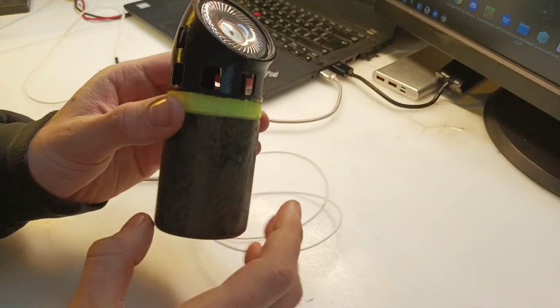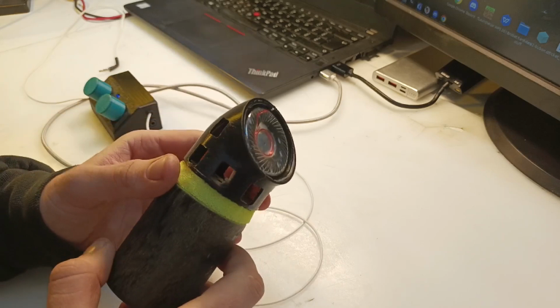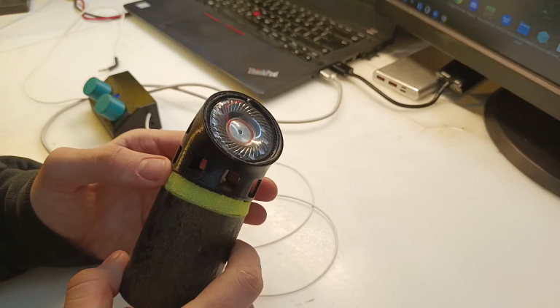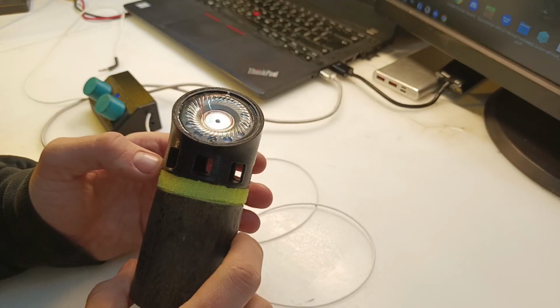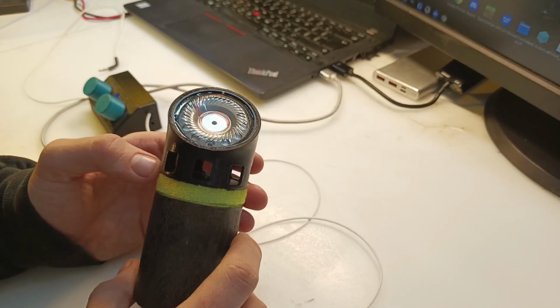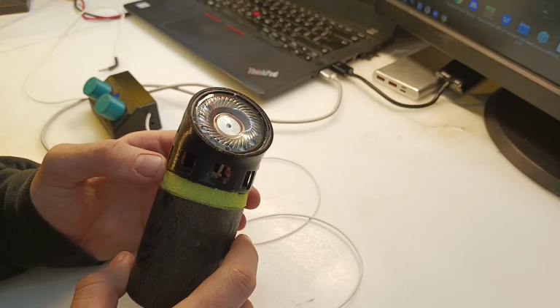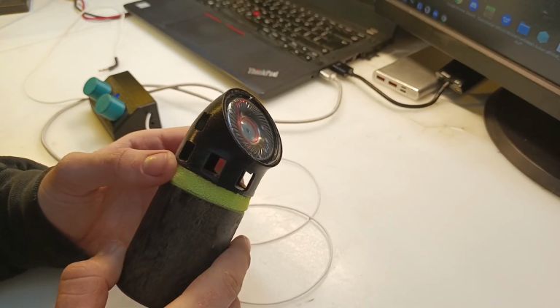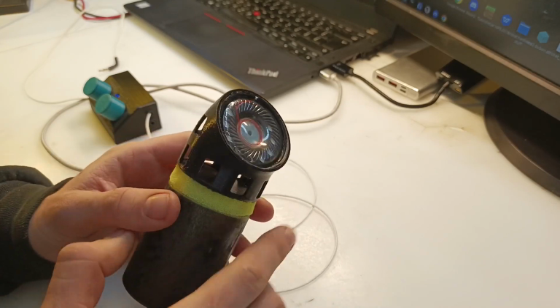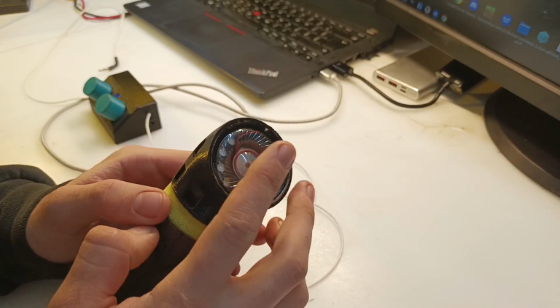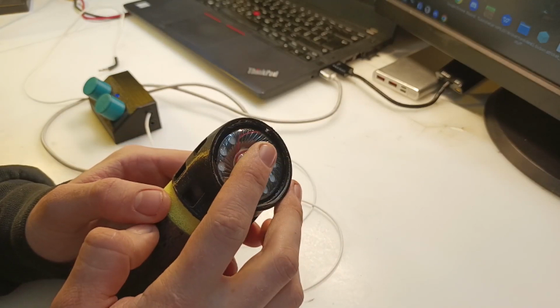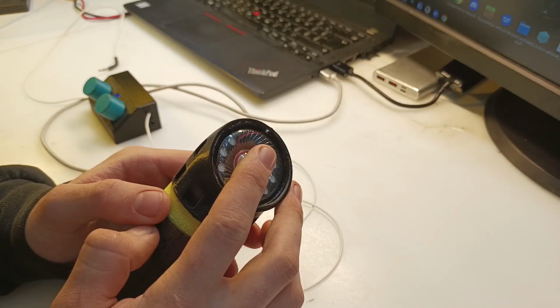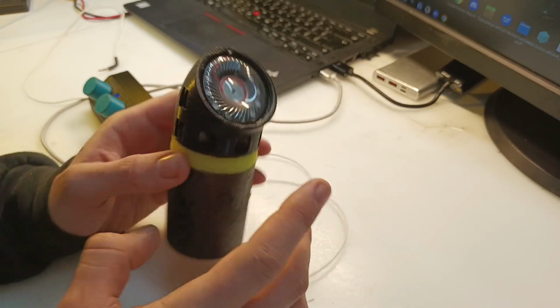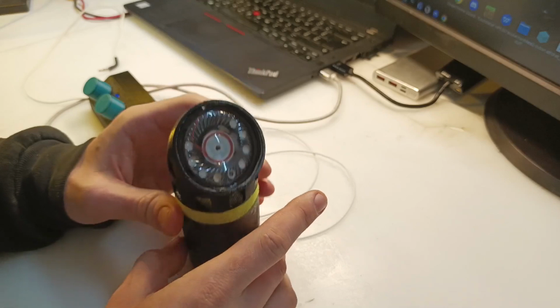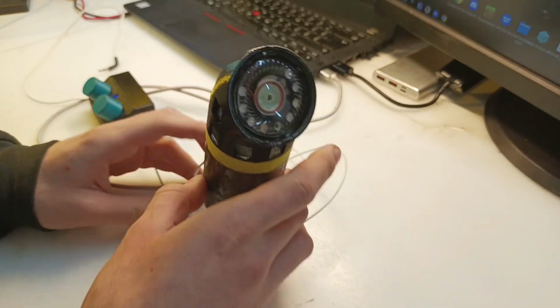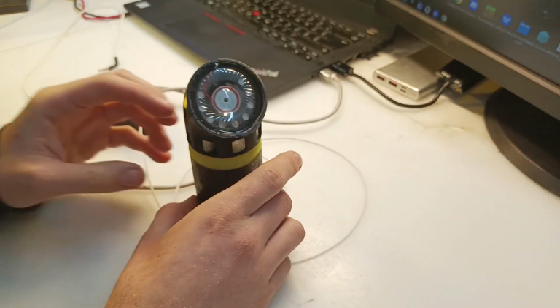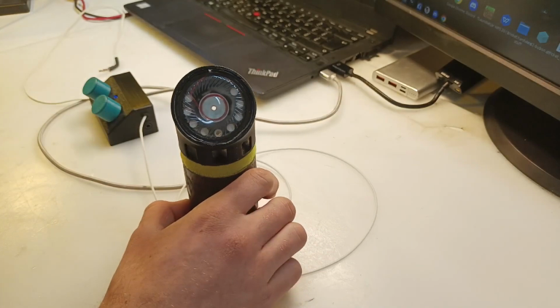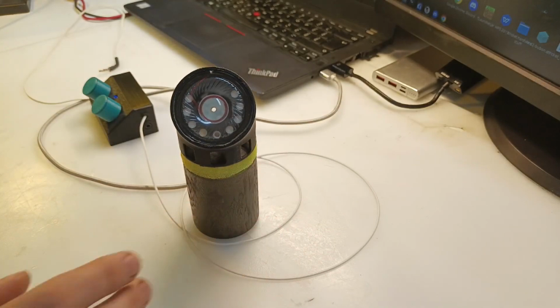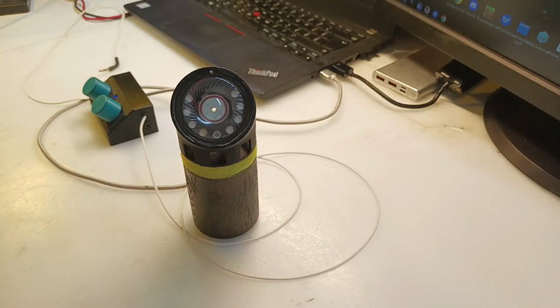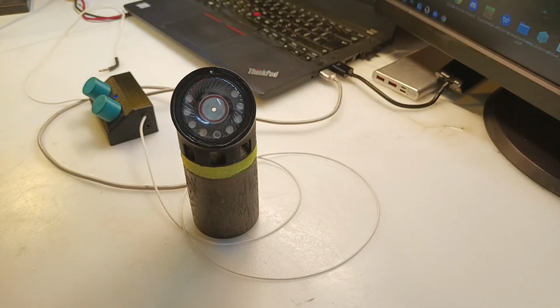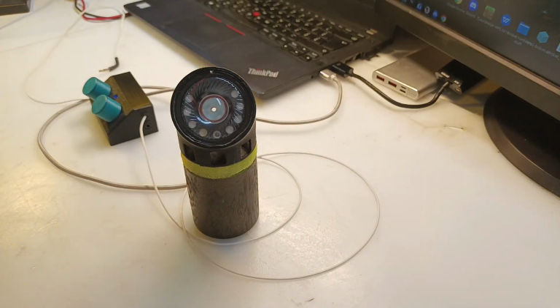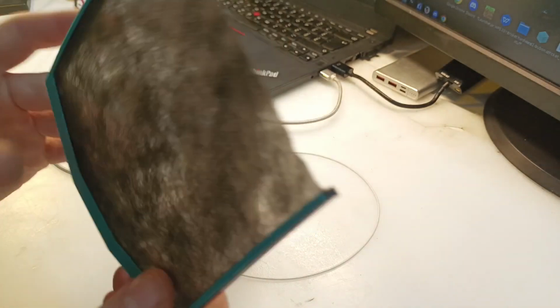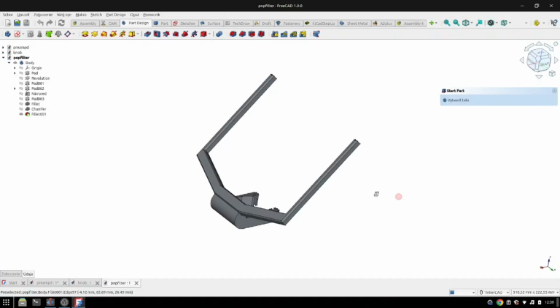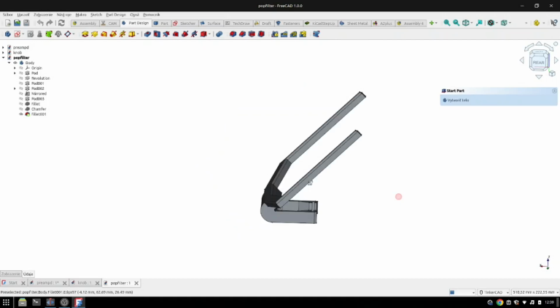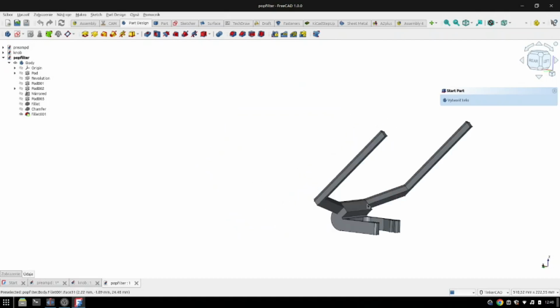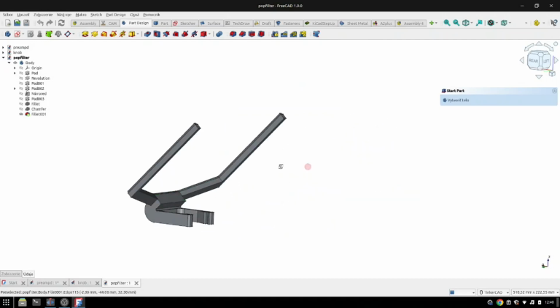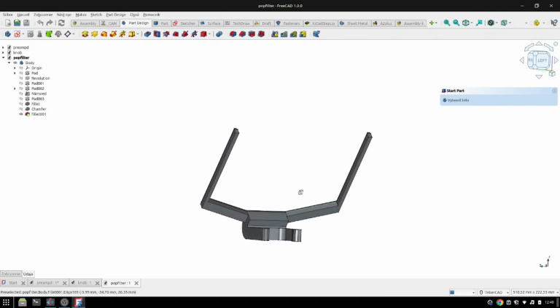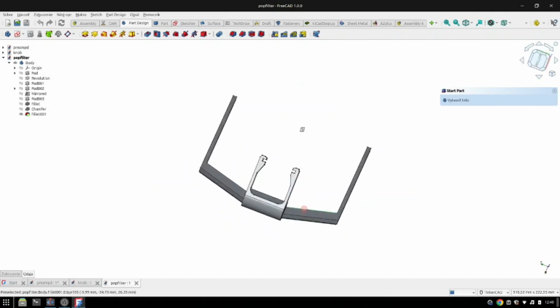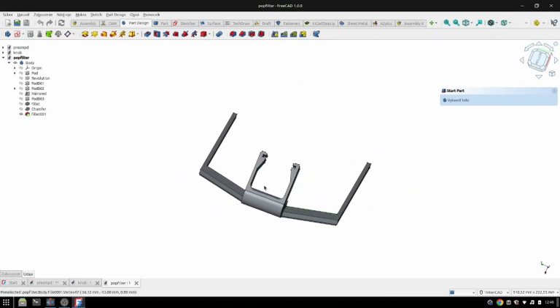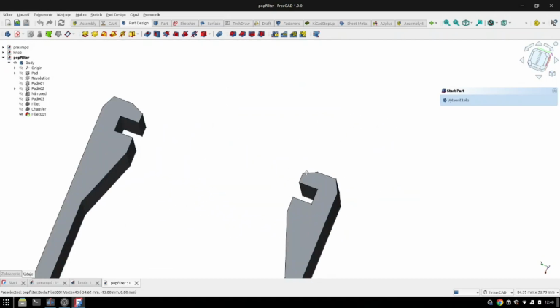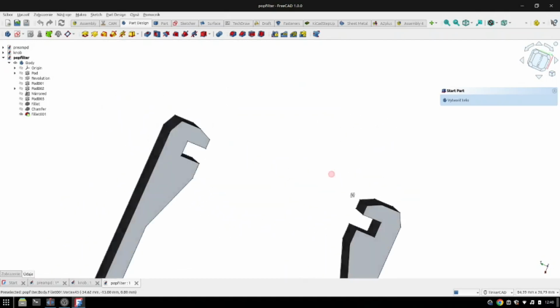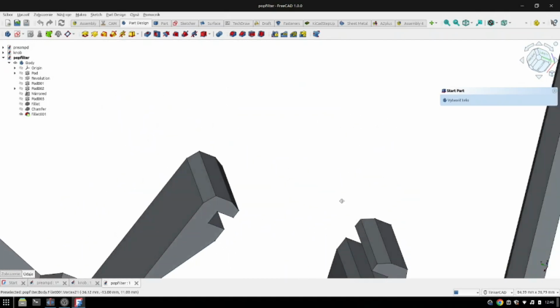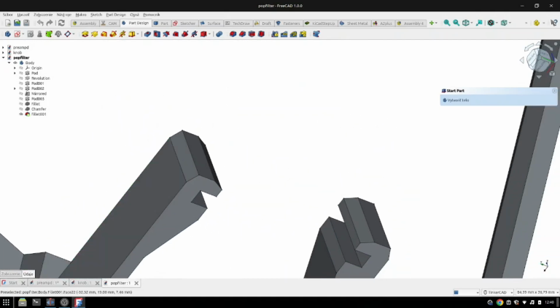And this is it — looks good, right? Sure it could be much better, but I'm happy with this. I also designed this pop filter printed in fabric, or at least I think that it's fabric, and it works surprisingly well. It just clips into place and doesn't go anywhere.